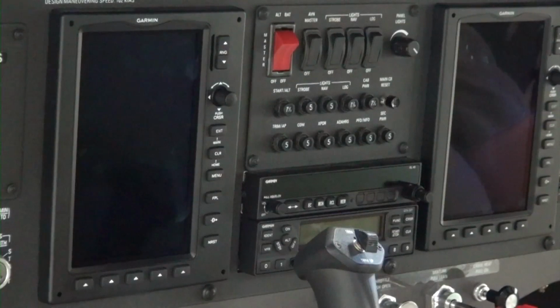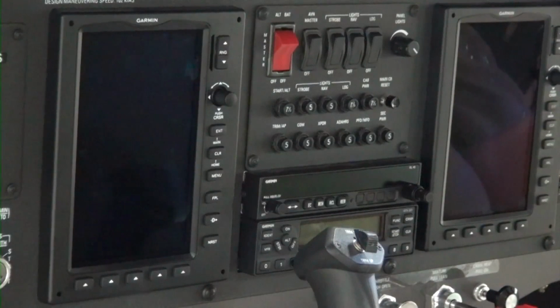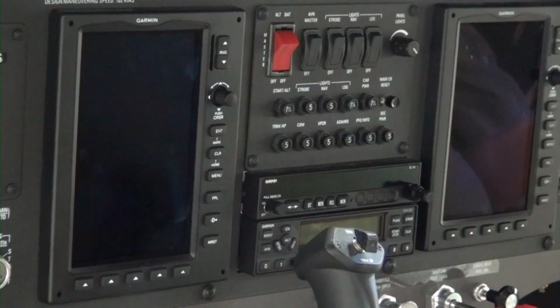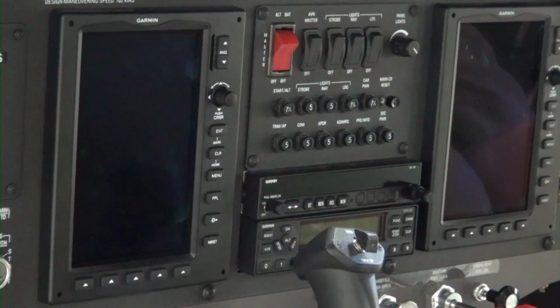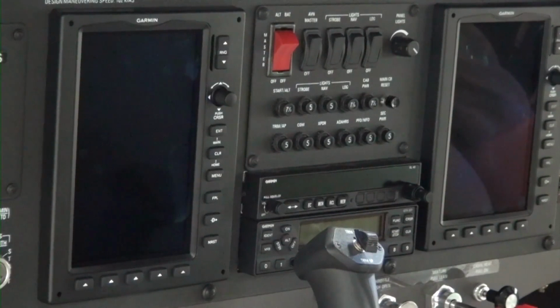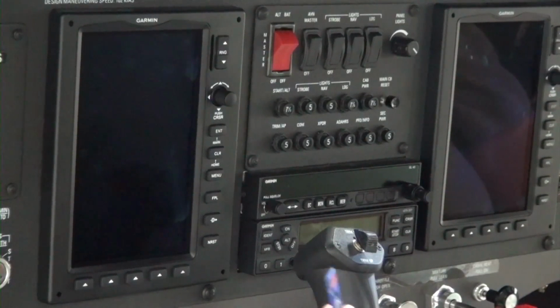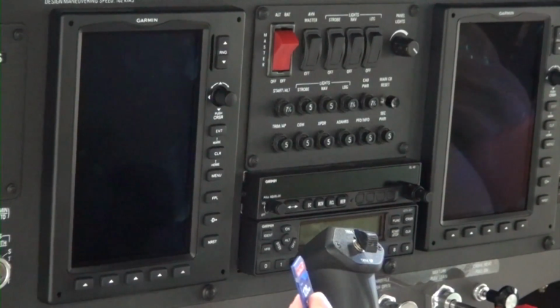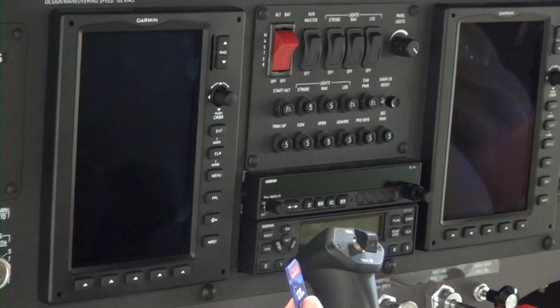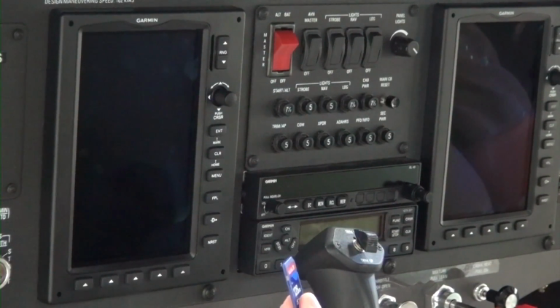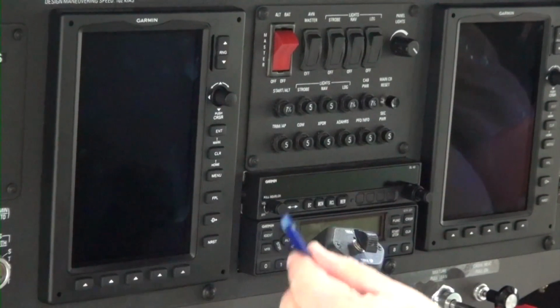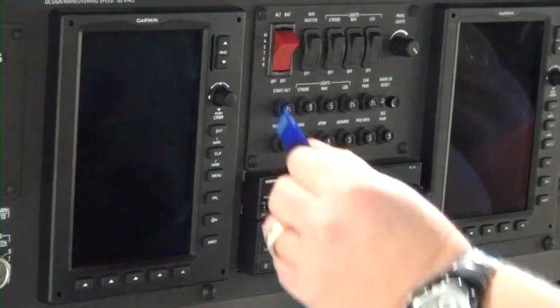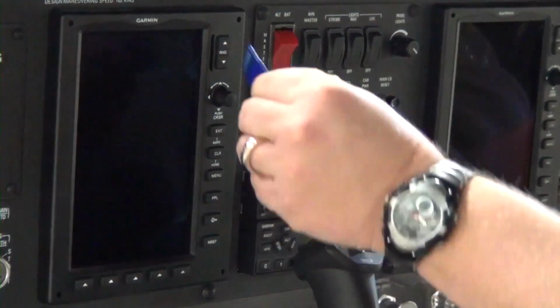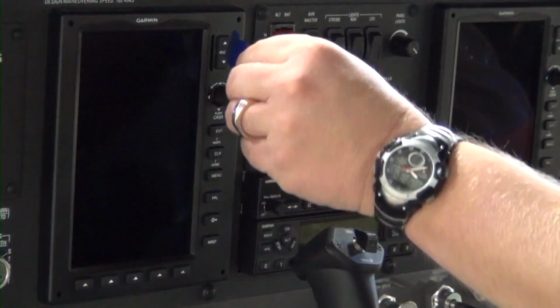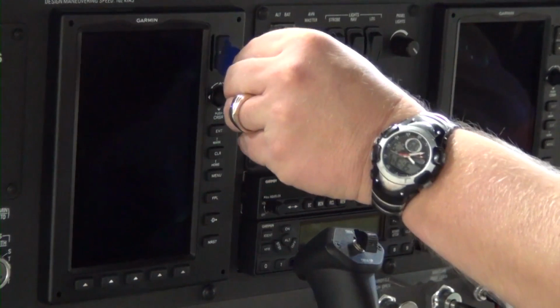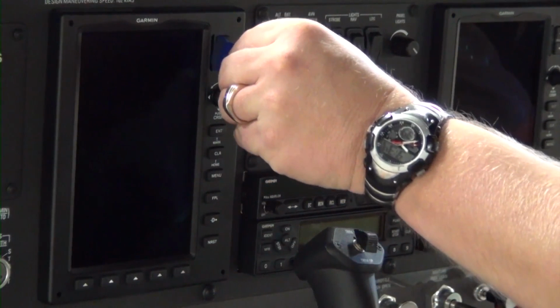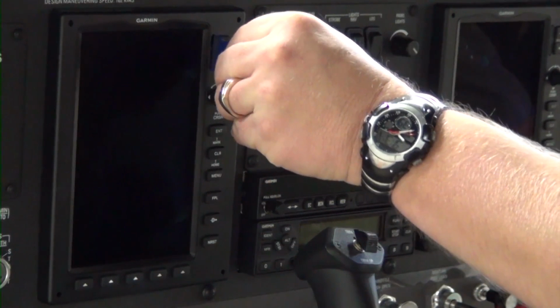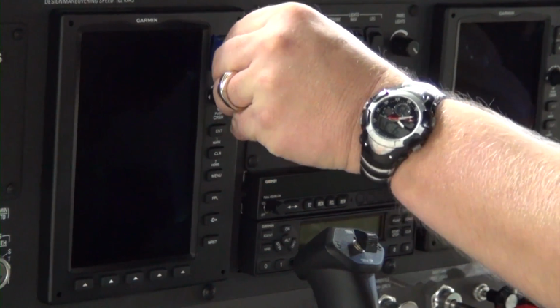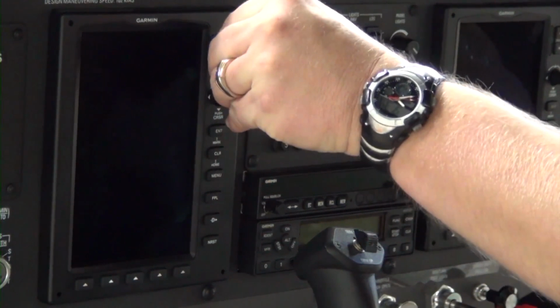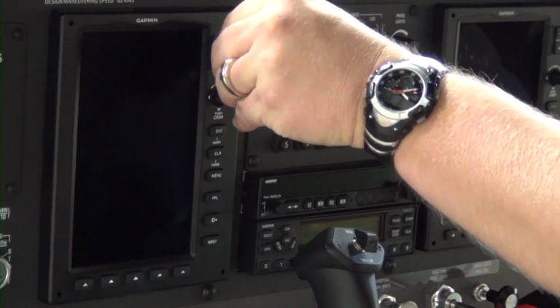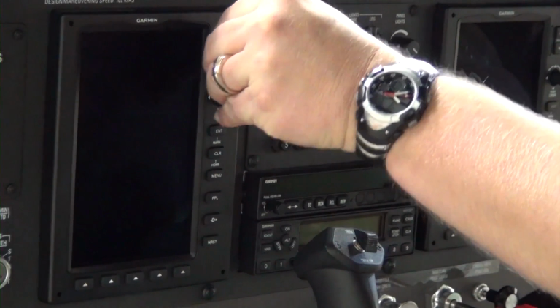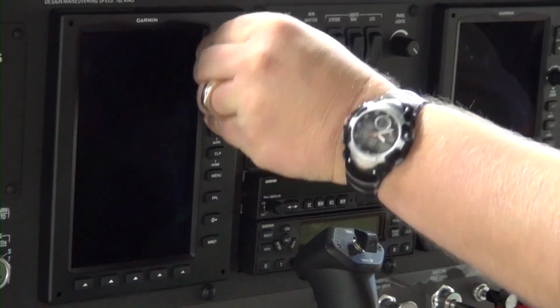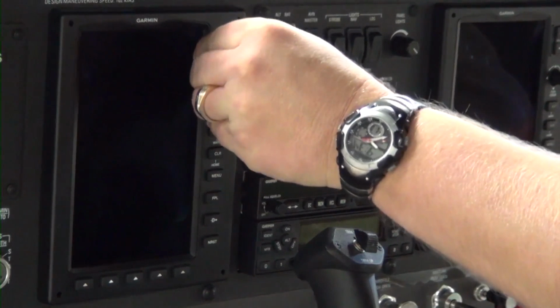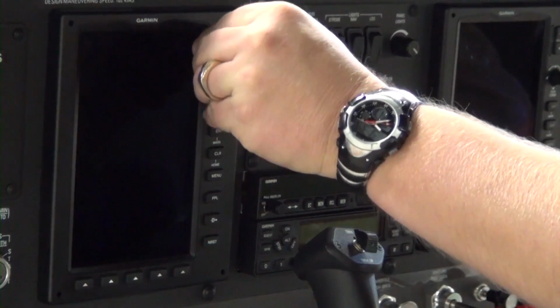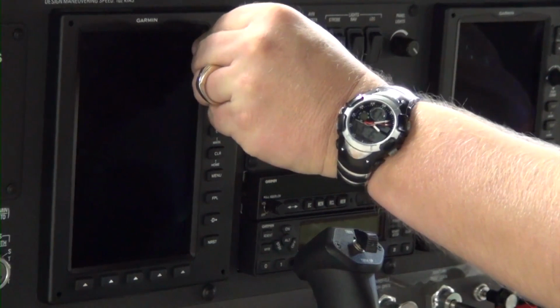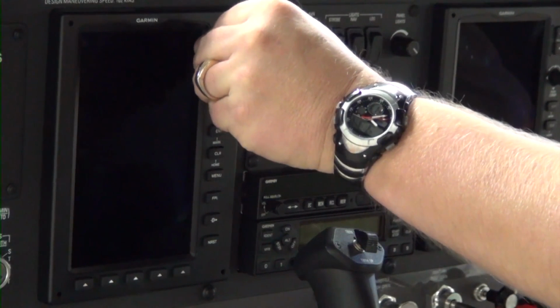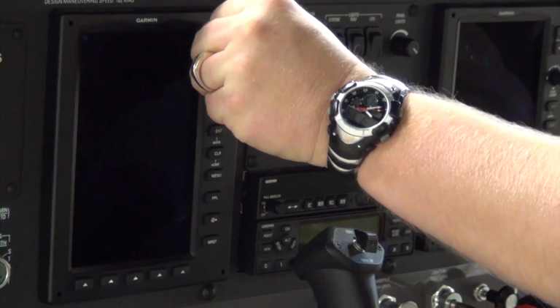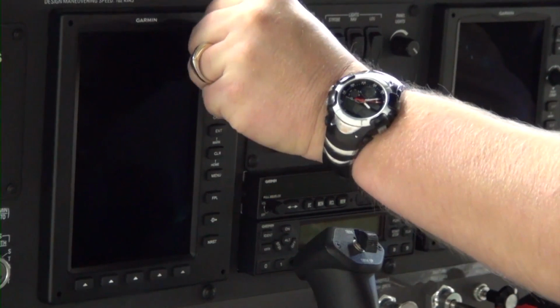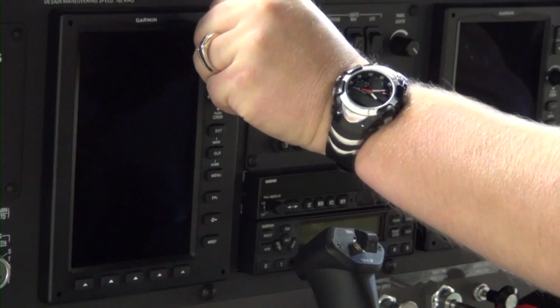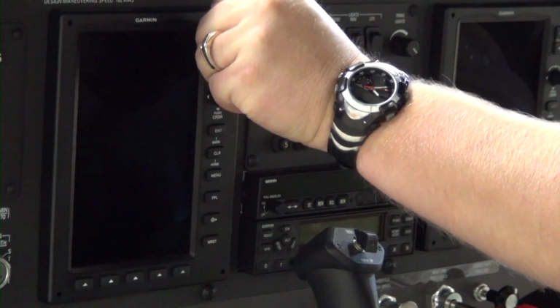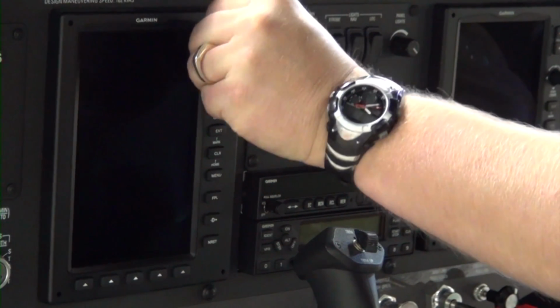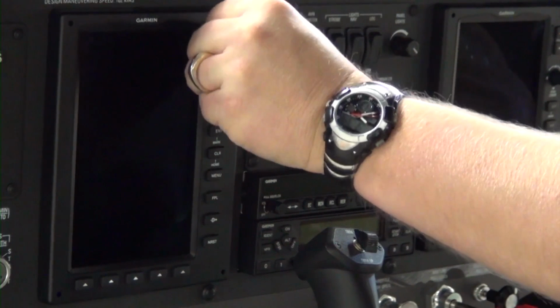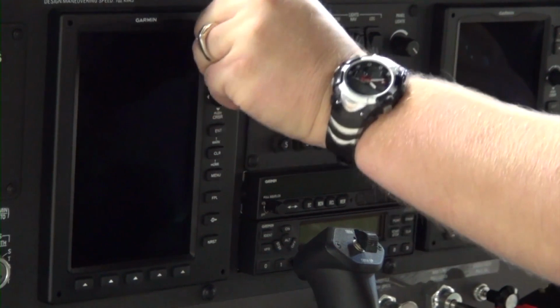Insert an SD card loaded with the correct software version in the PFD display card slot. Please reference the Skycatcher portal at www.cessnasupport.com.